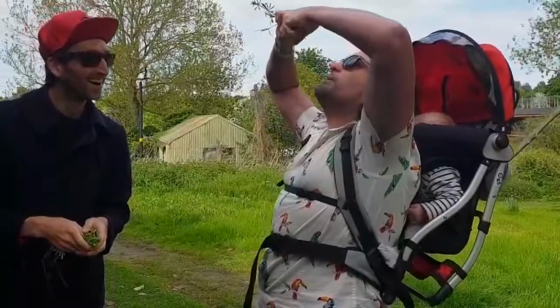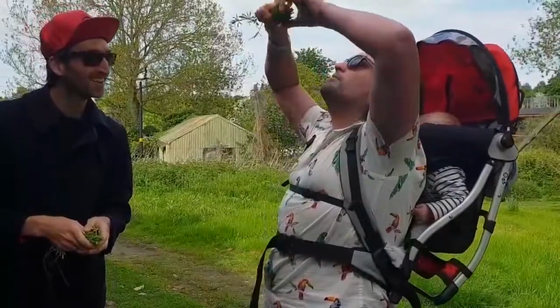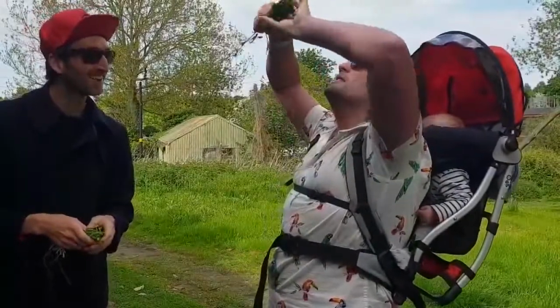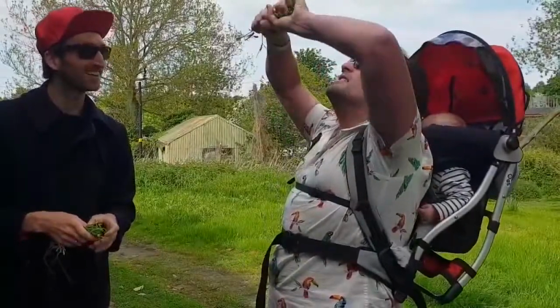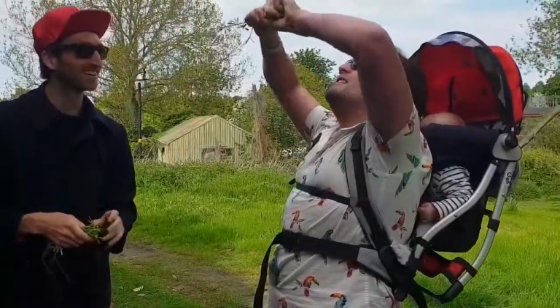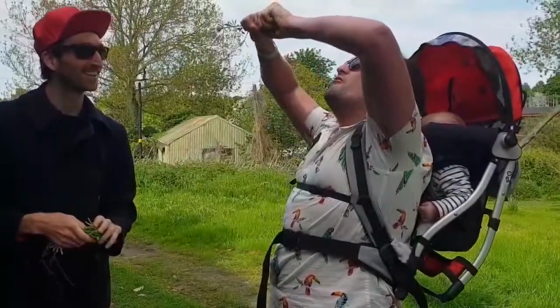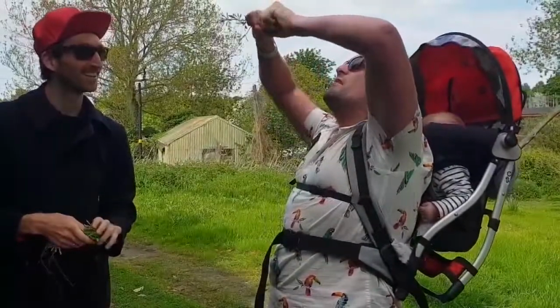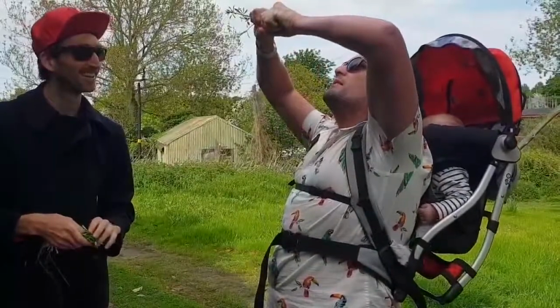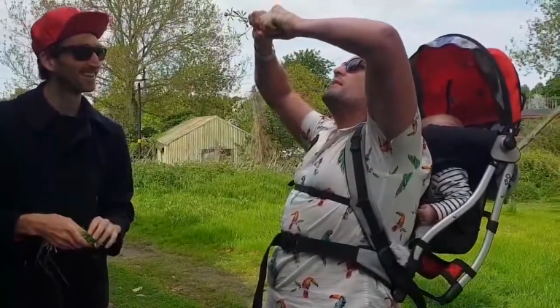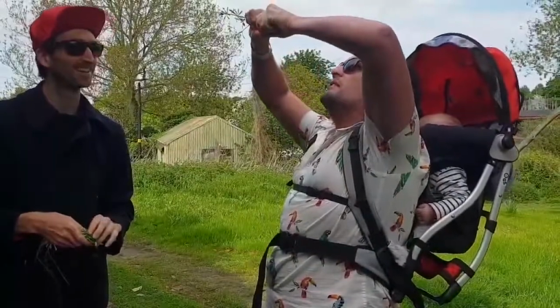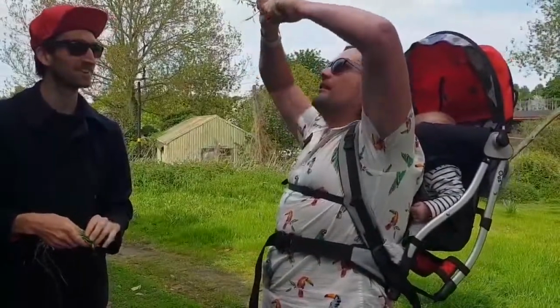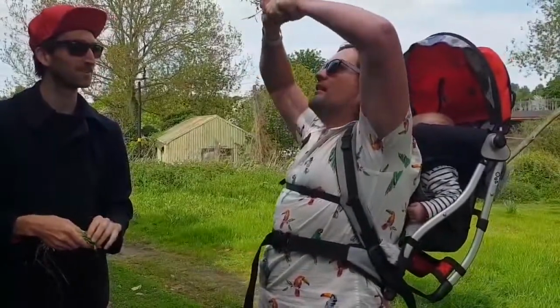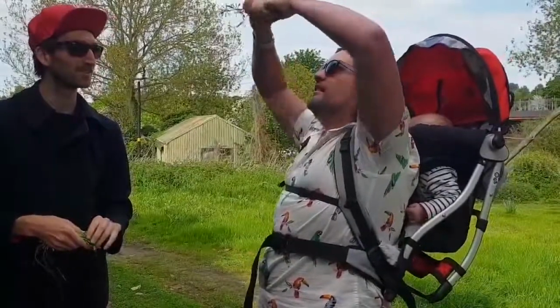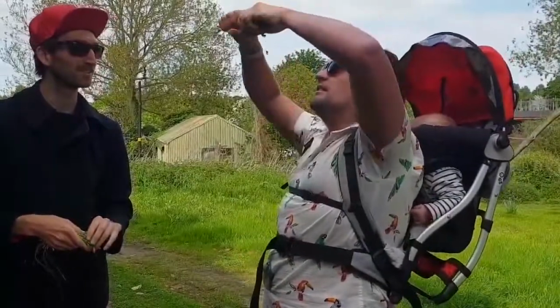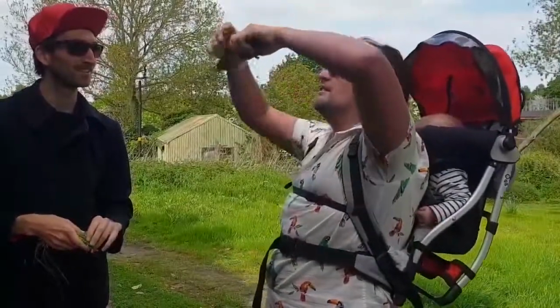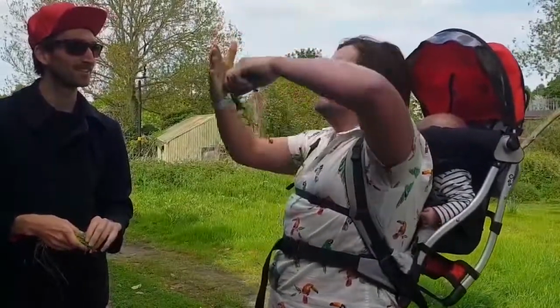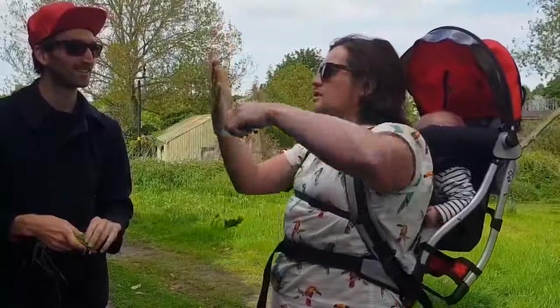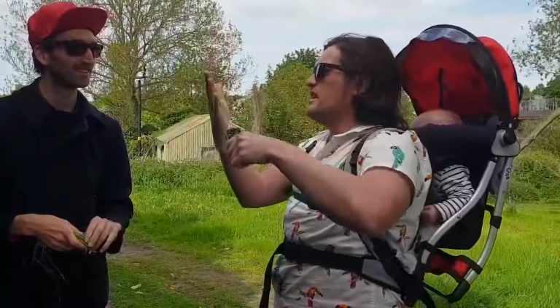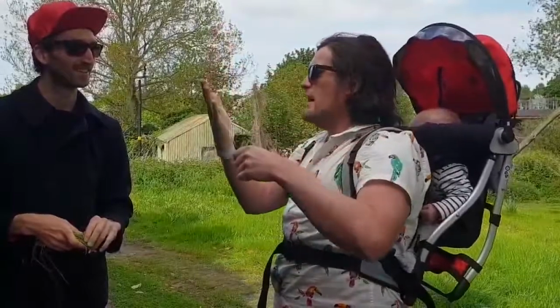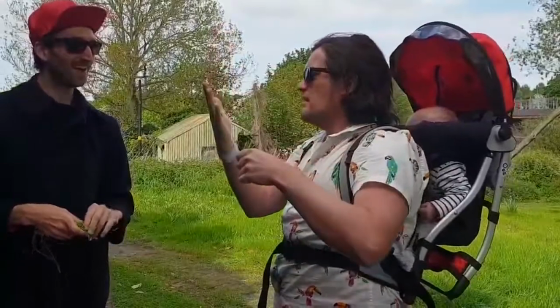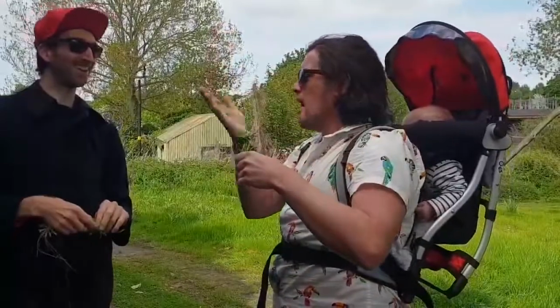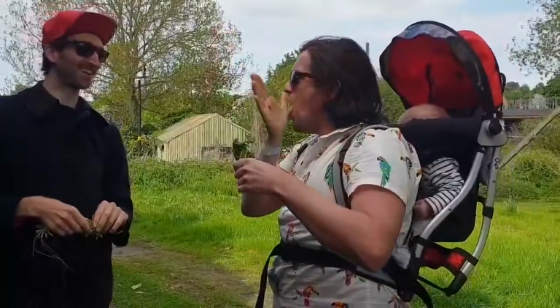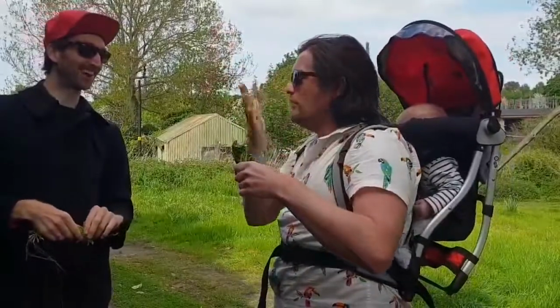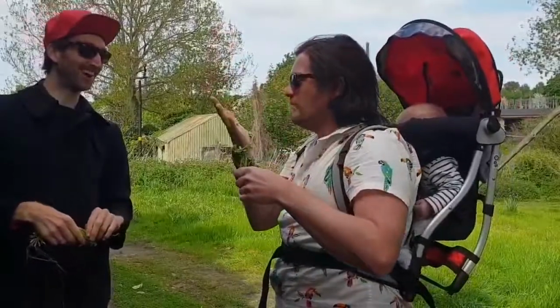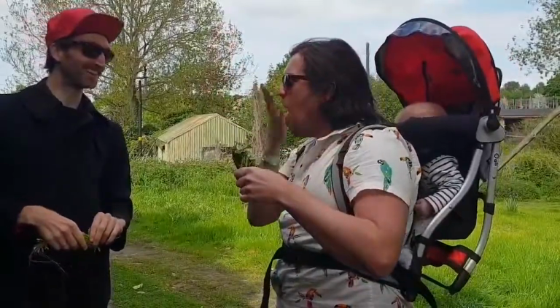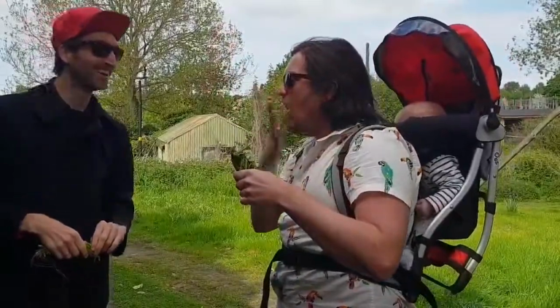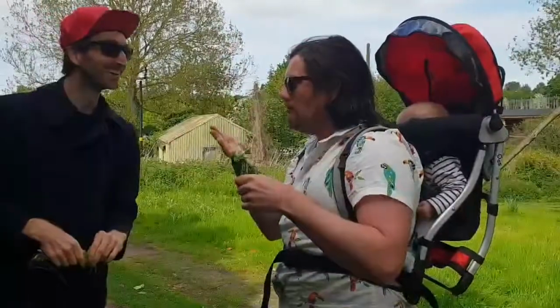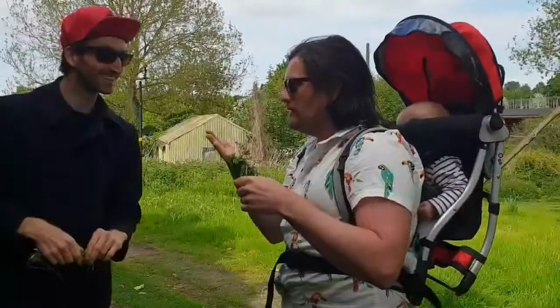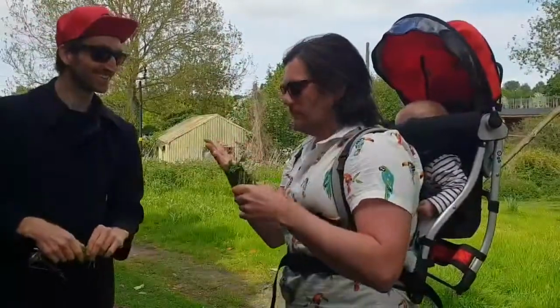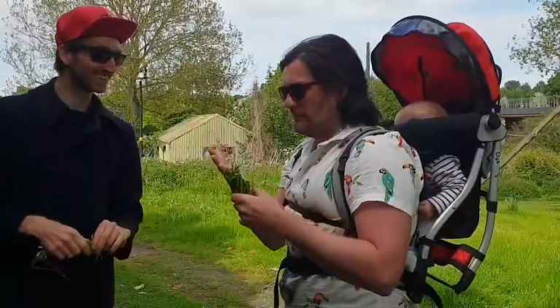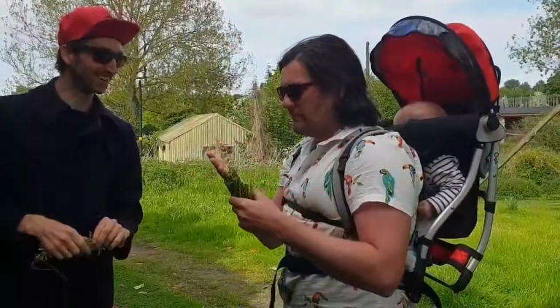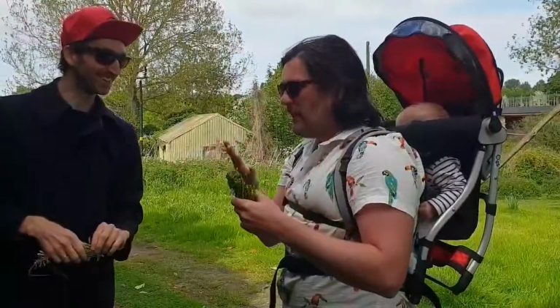Are you getting any? A little grit. Yeah, you don't get much. Your tongue's gone green already.